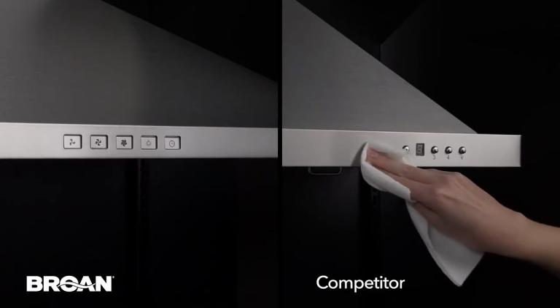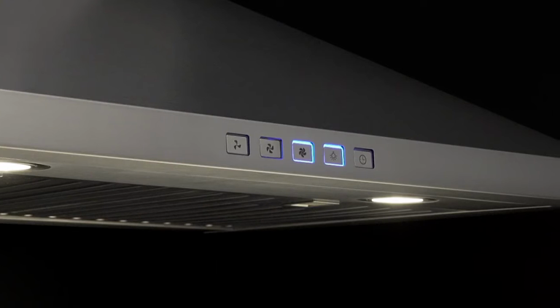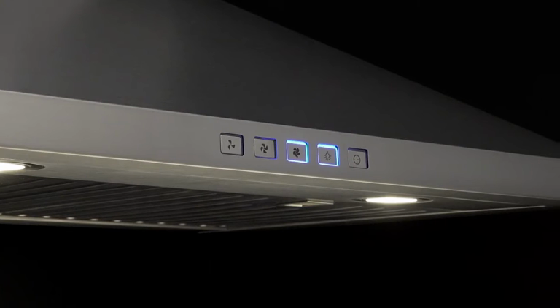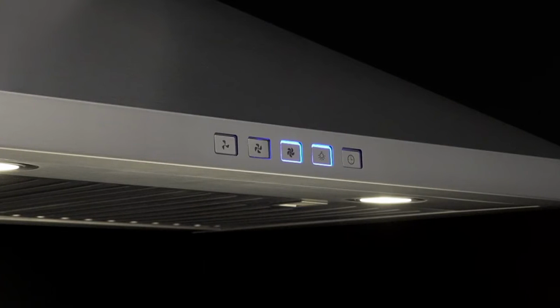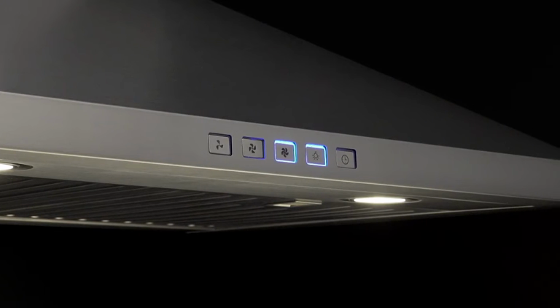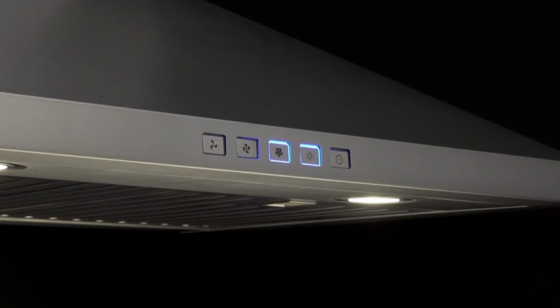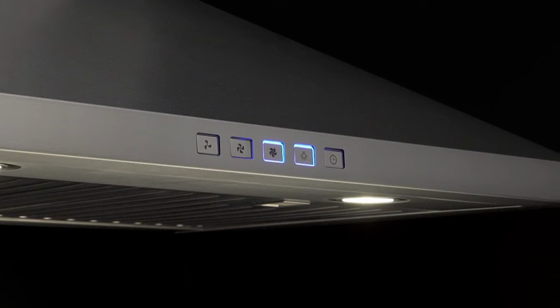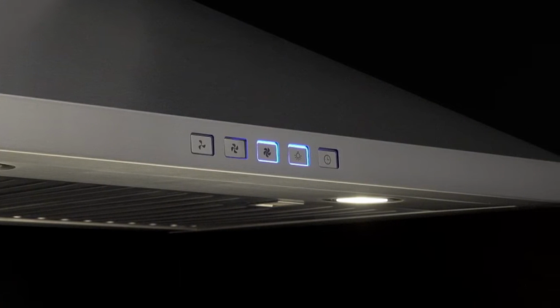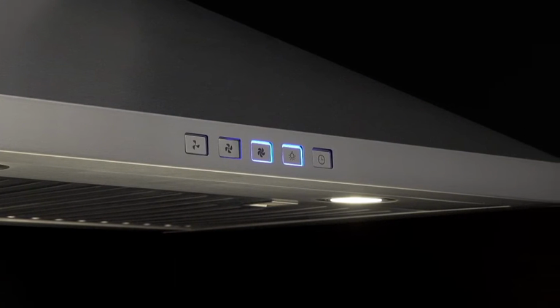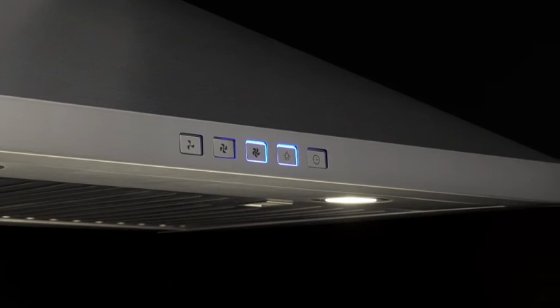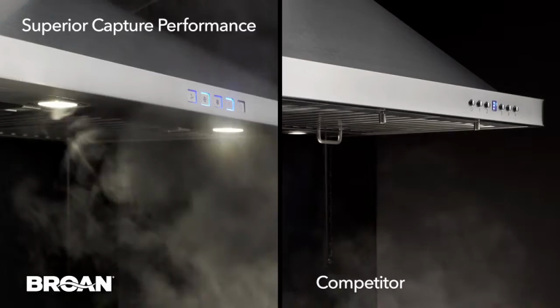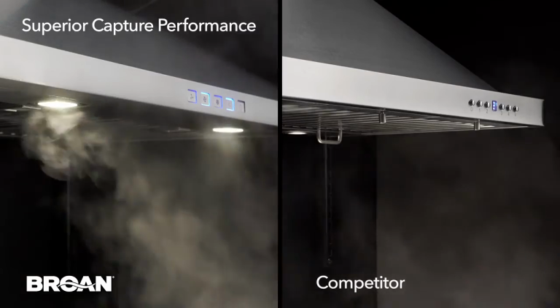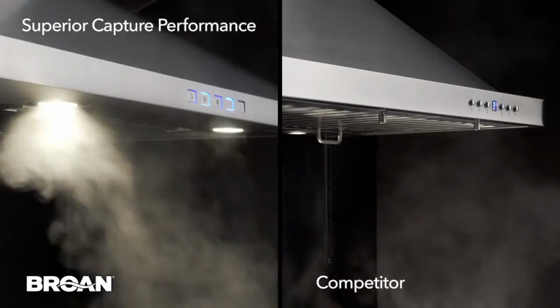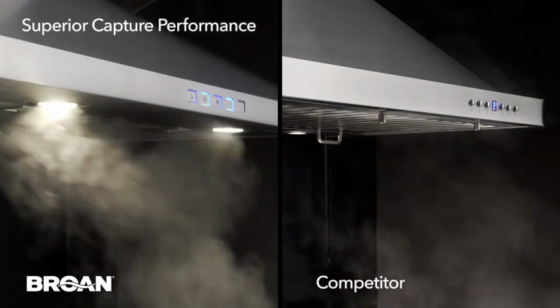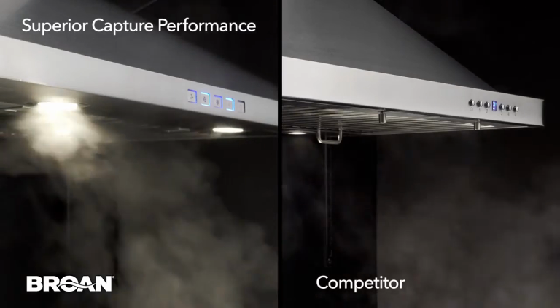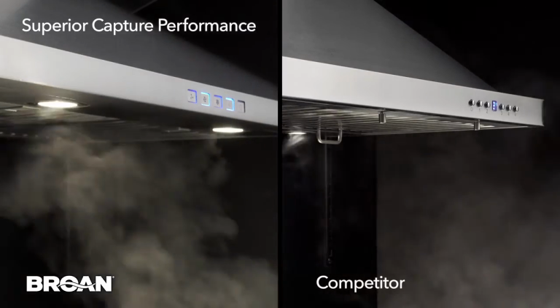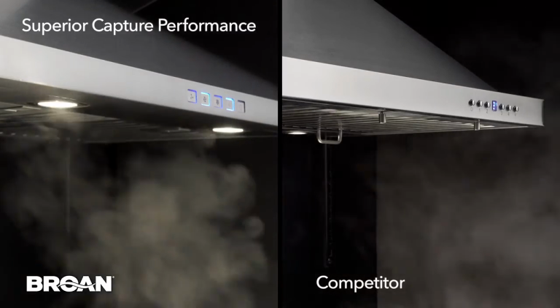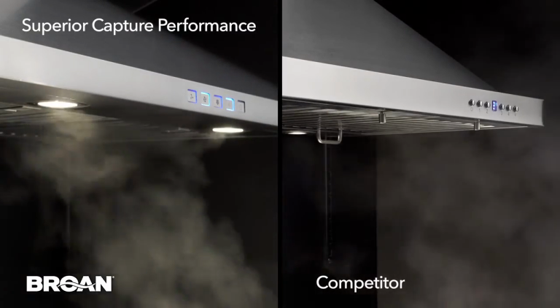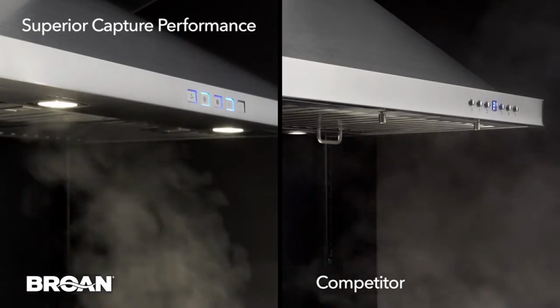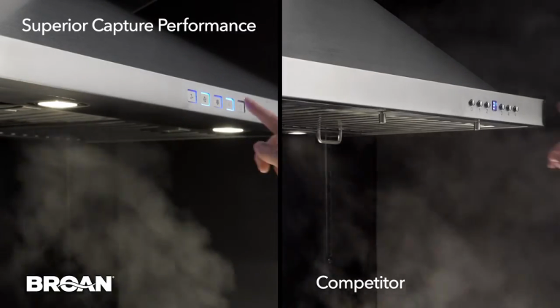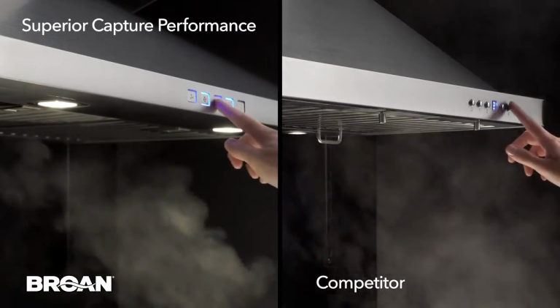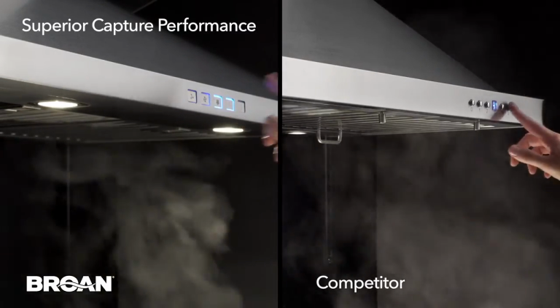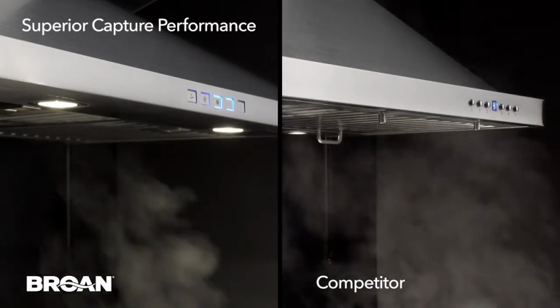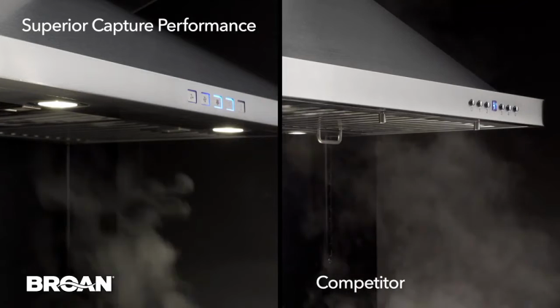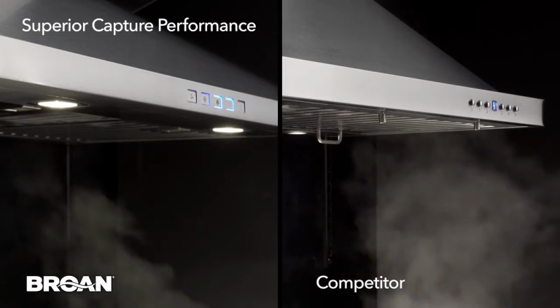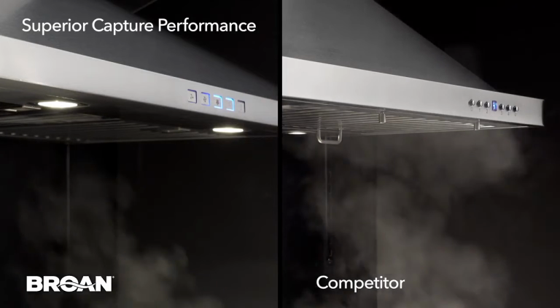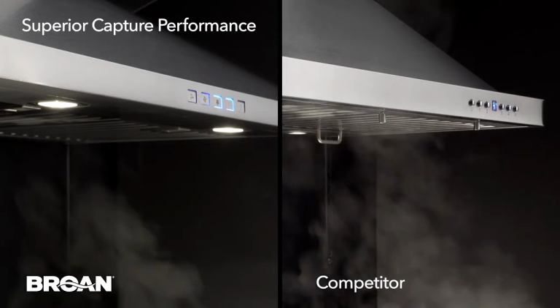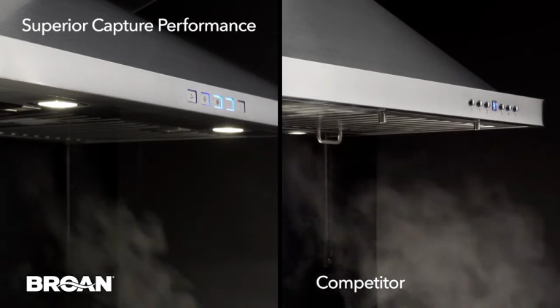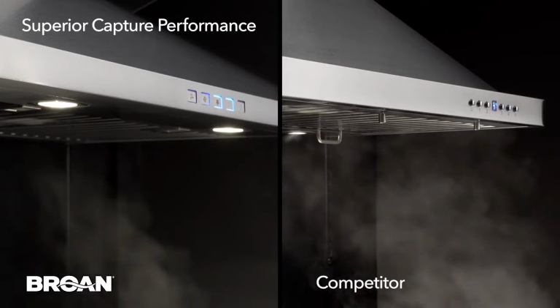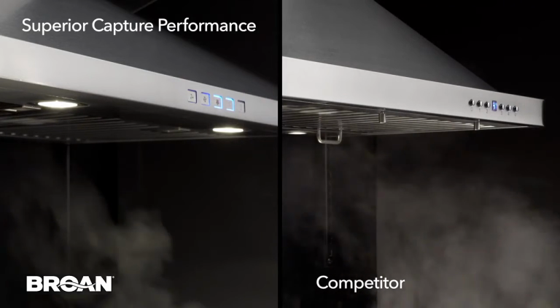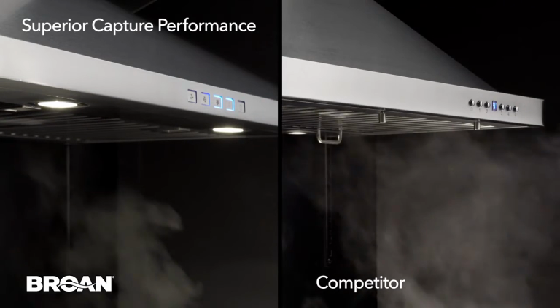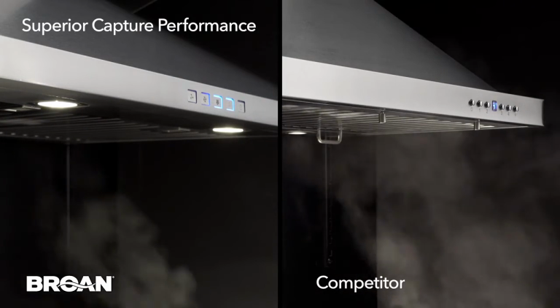With options of a 450 or 630 max blower CFM, Brone's range hoods provide quick and effective capture efficiency and pull smoke at a much faster rate when the speed changes from low to high.